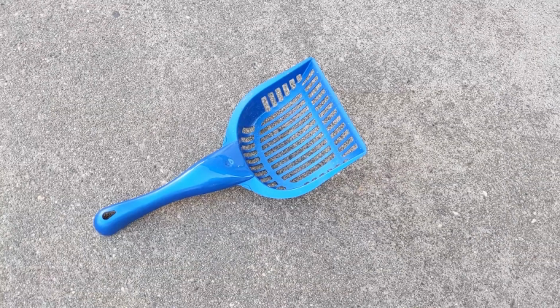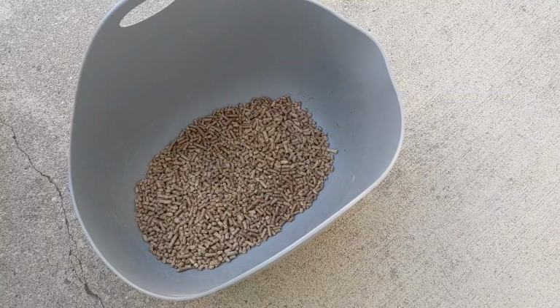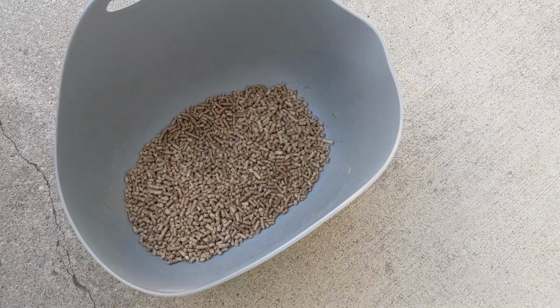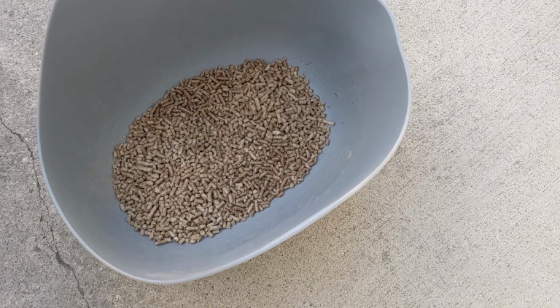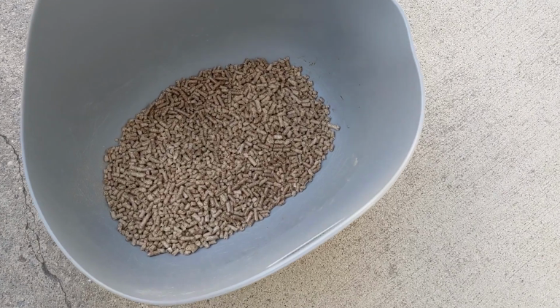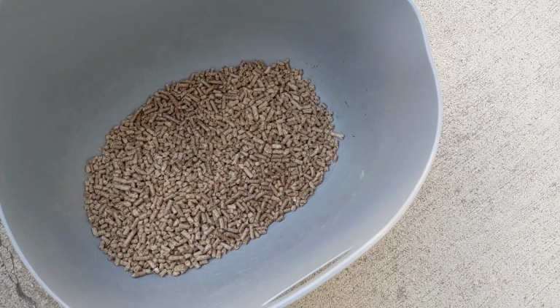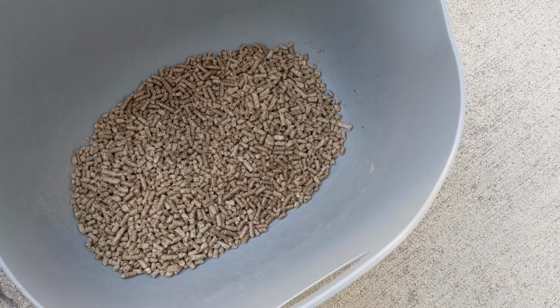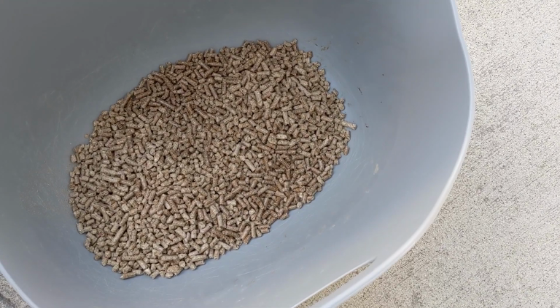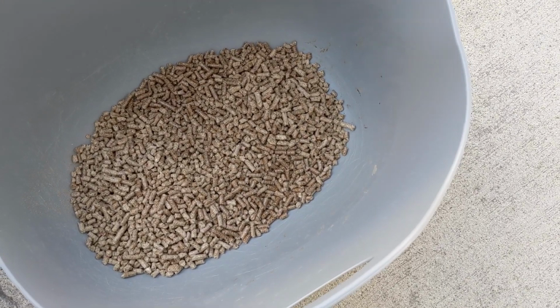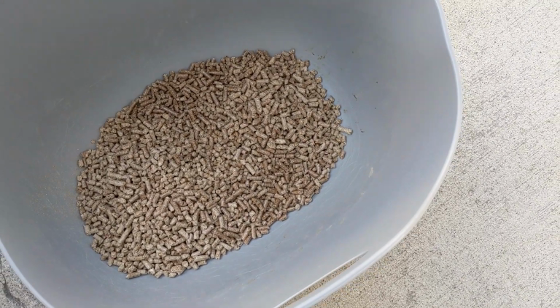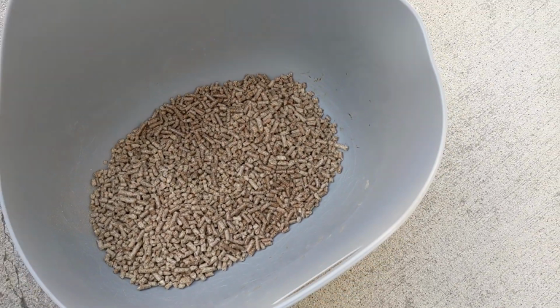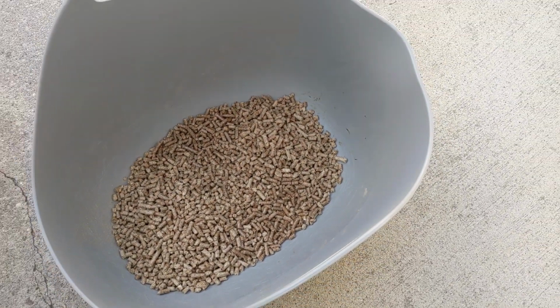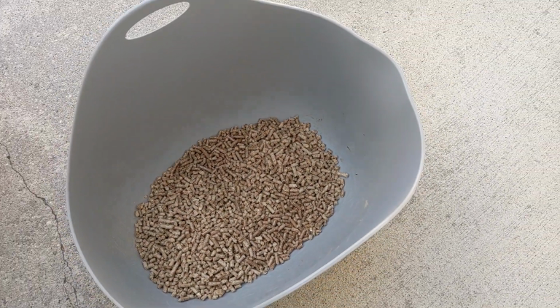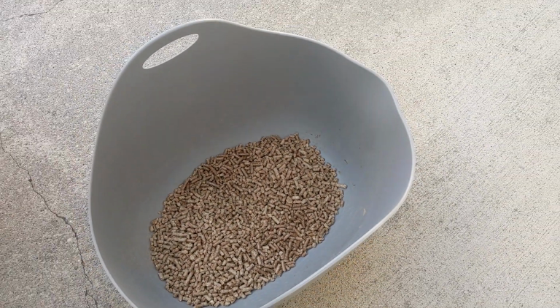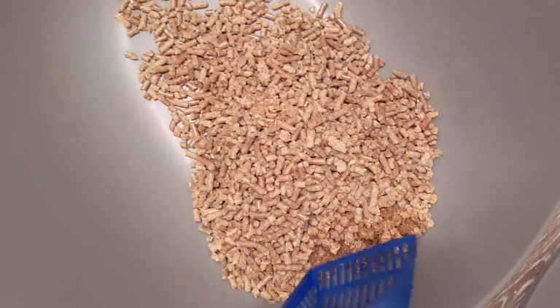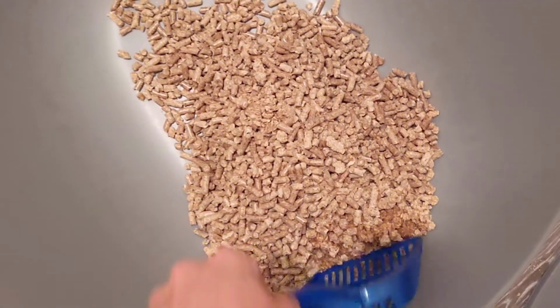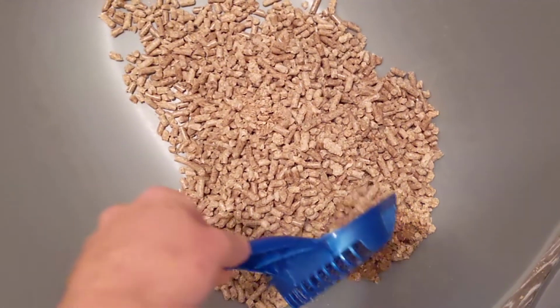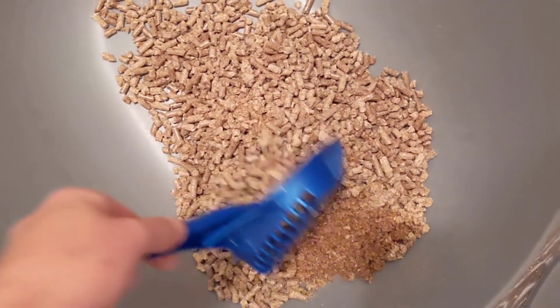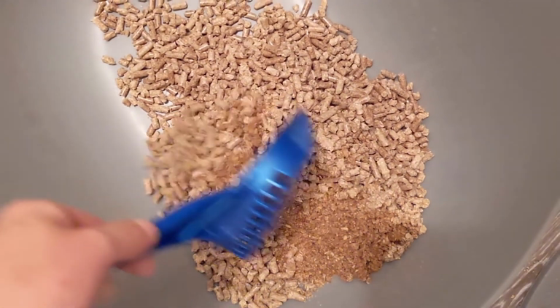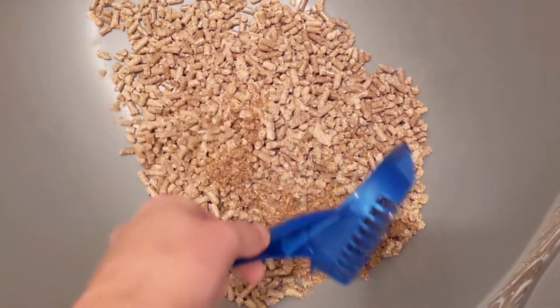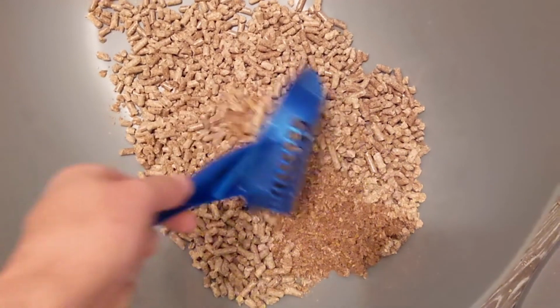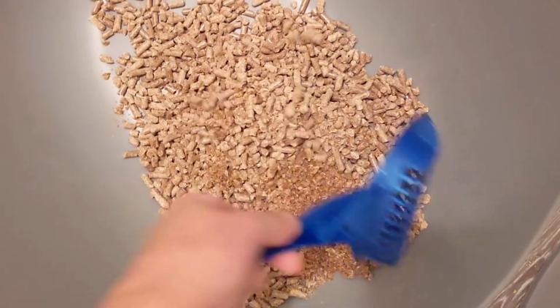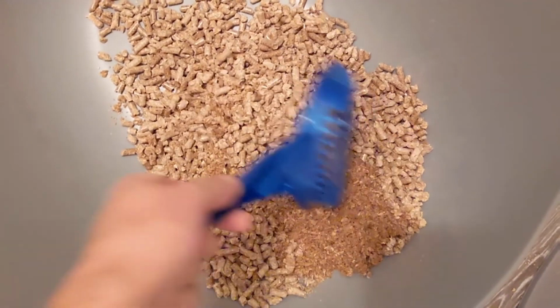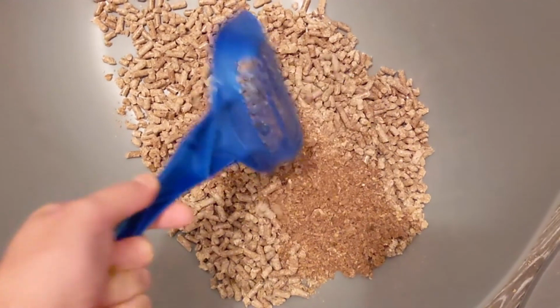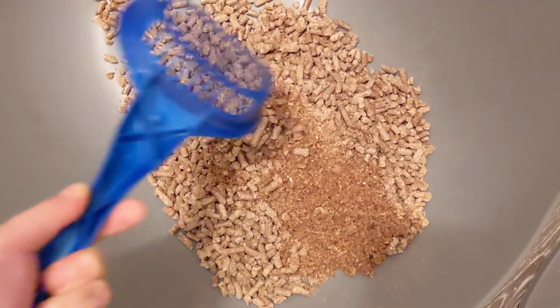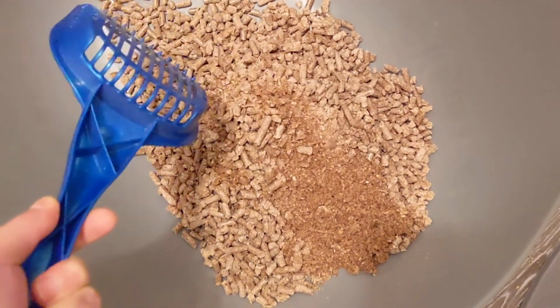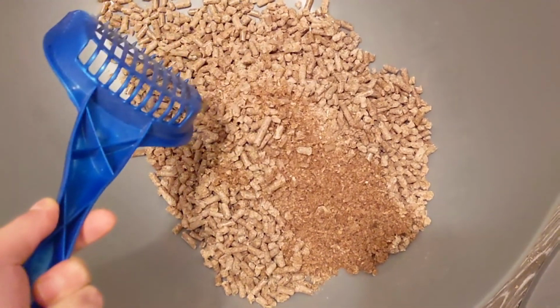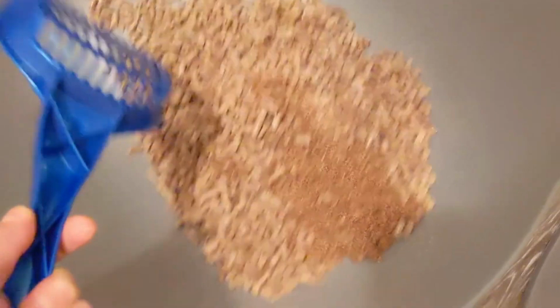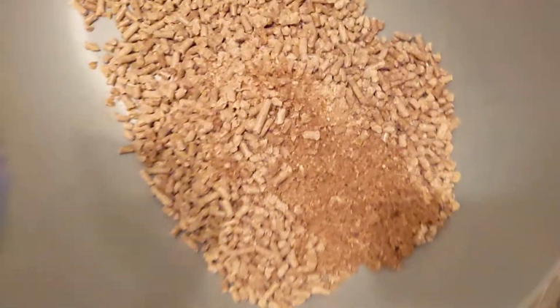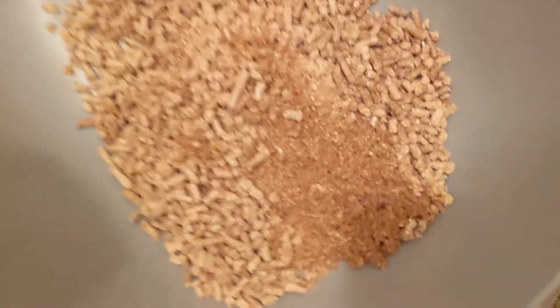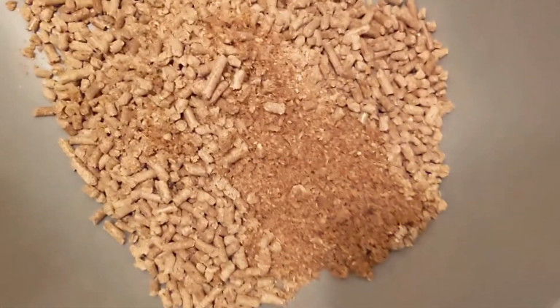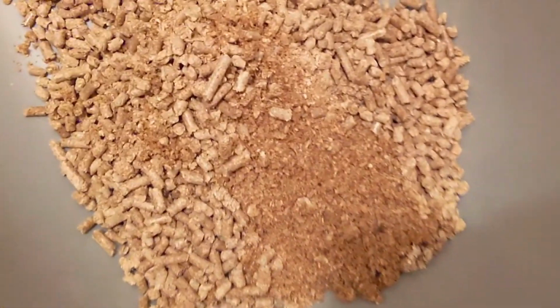Add enough wood chips to the litter box so that the bottom is completely covered. Your cat's pee will turn the wood pellets into sawdust, which you'll sift out, and you'll scoop out the fecal matter separately.